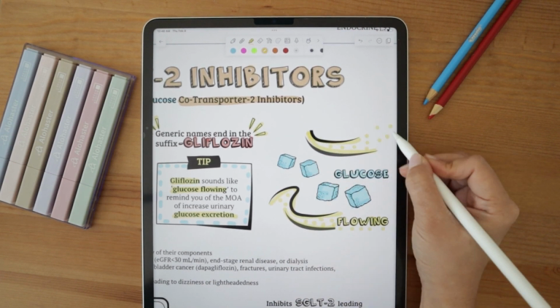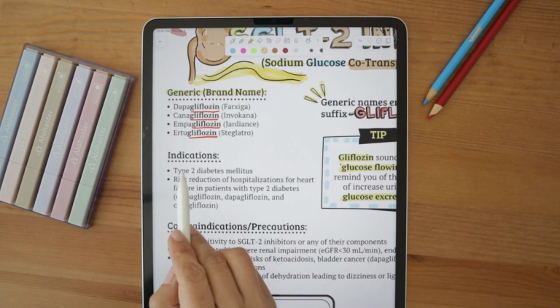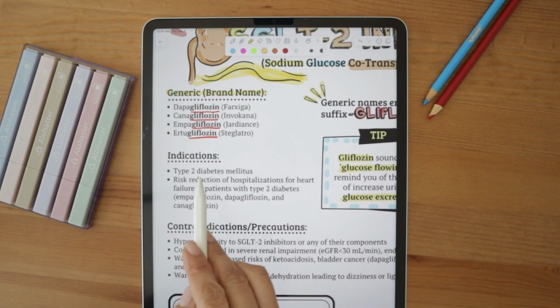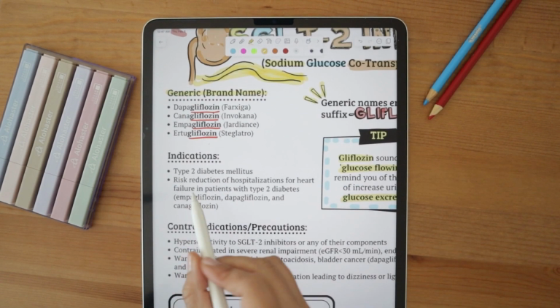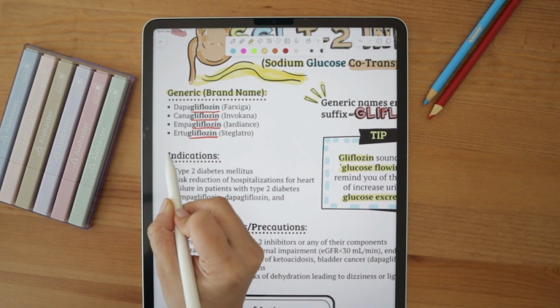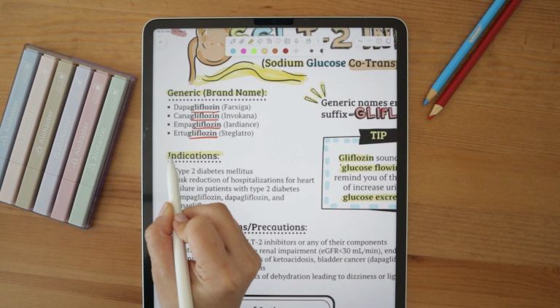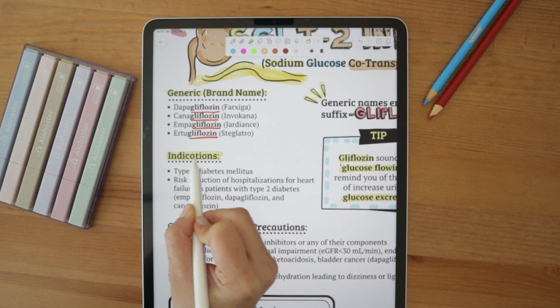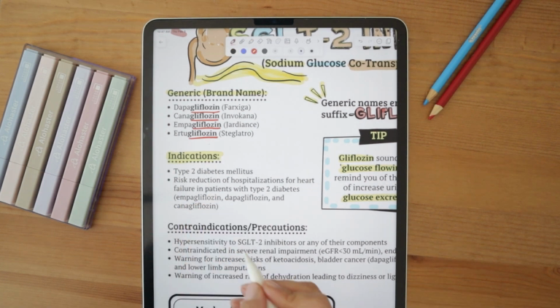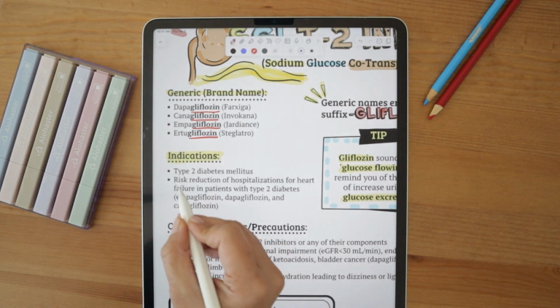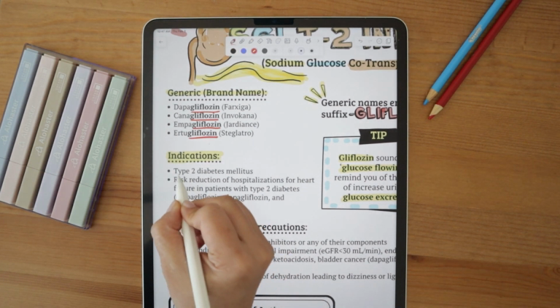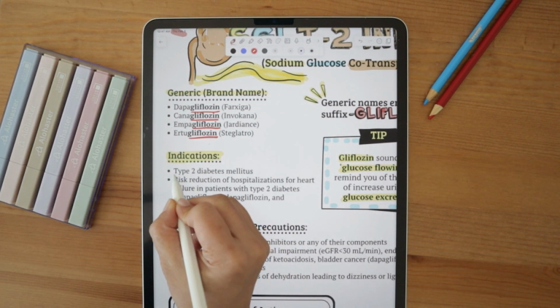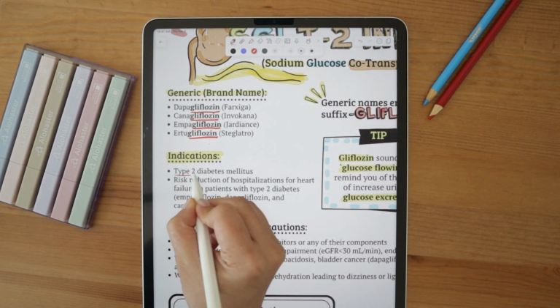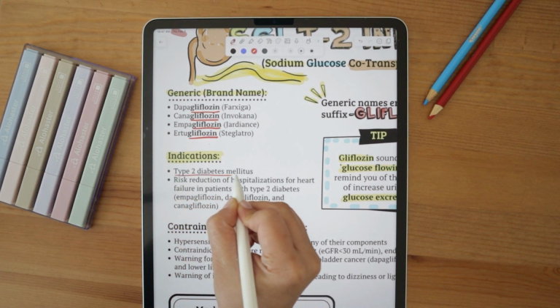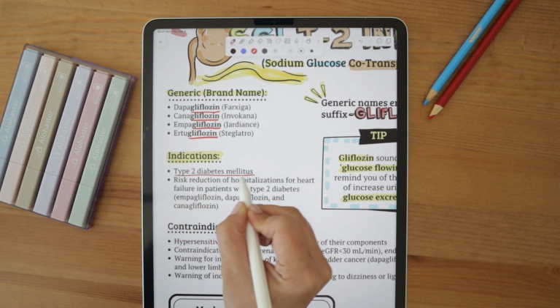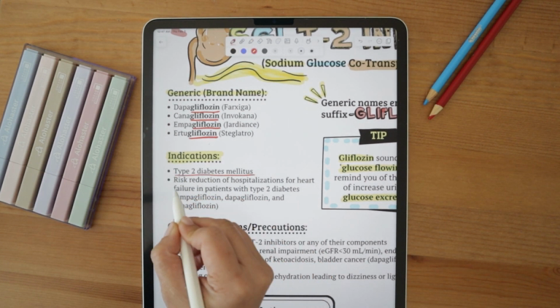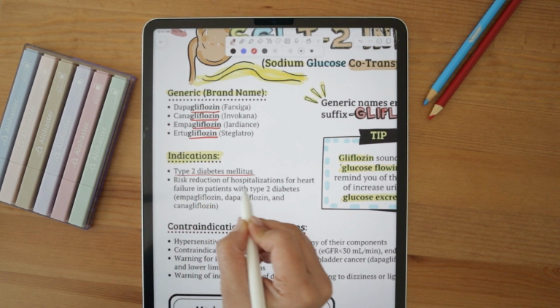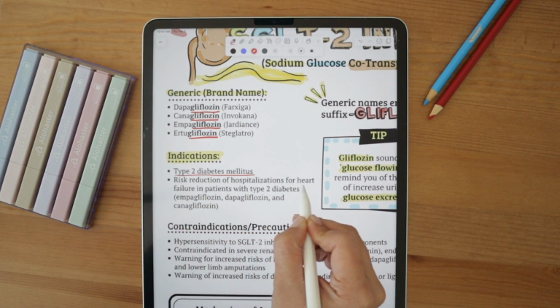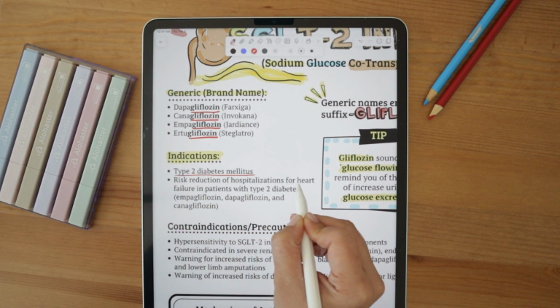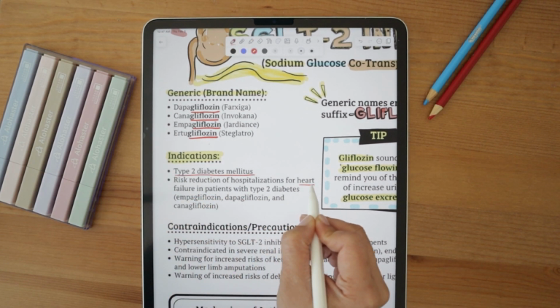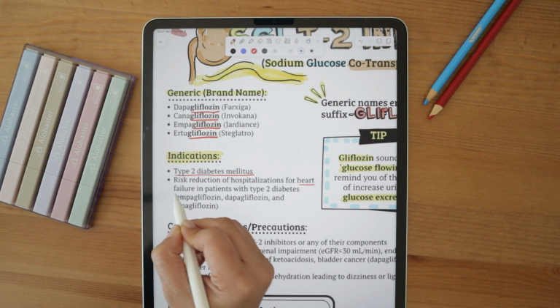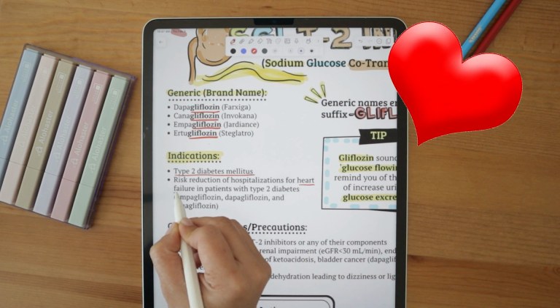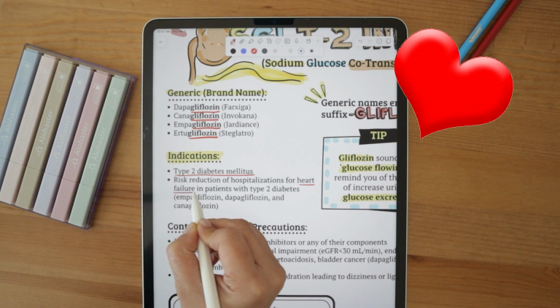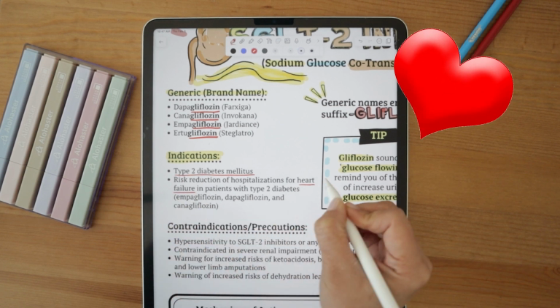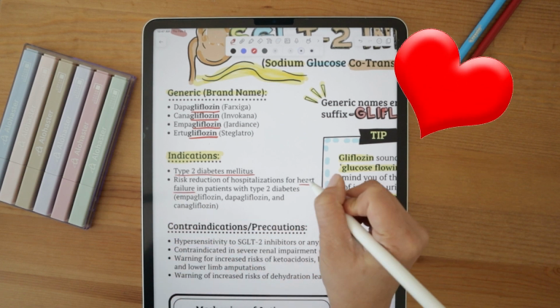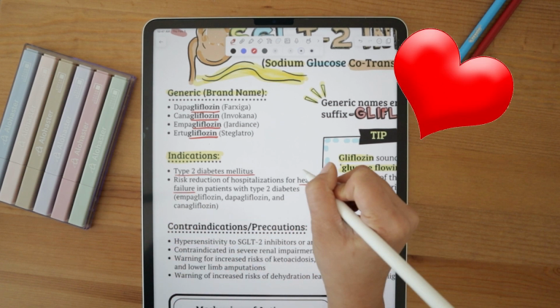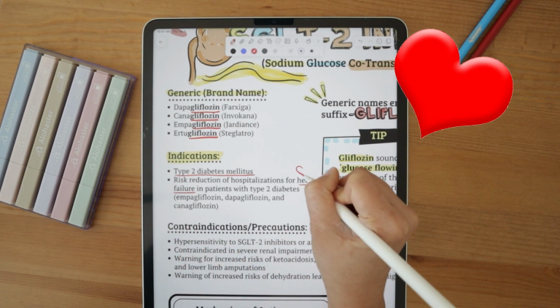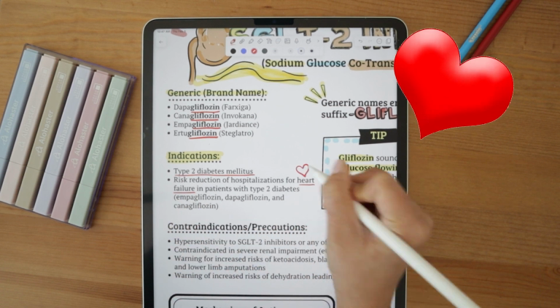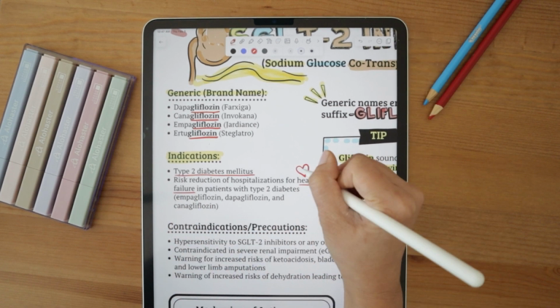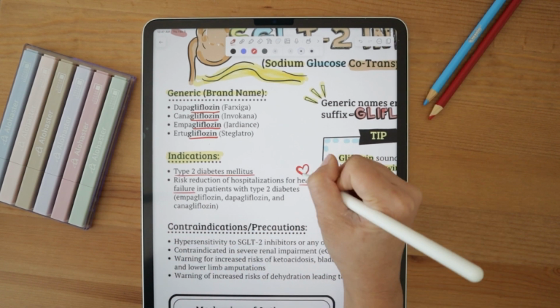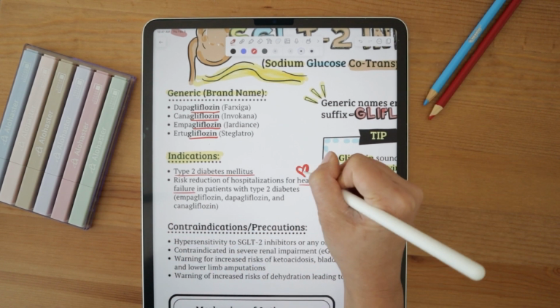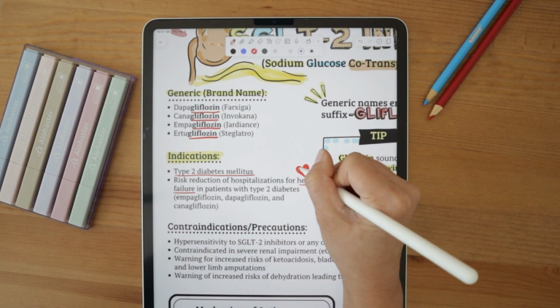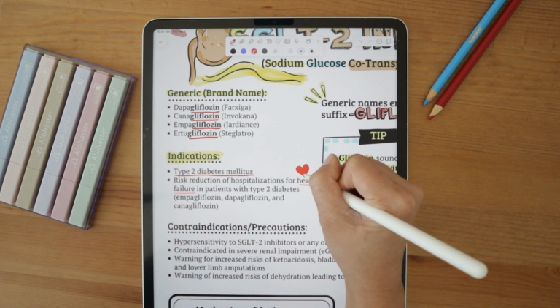This class of drugs is indicated in patients with type 2 diabetes. It also has a unique indication in heart failure patients with type 2 diabetes and has shown to reduce the risk of hospitalizations.